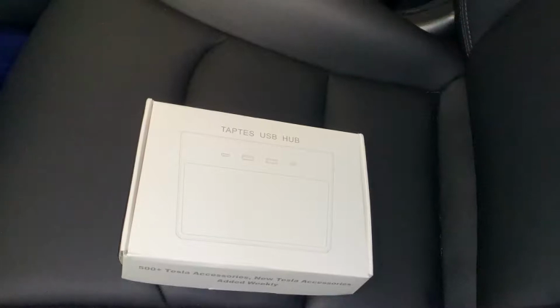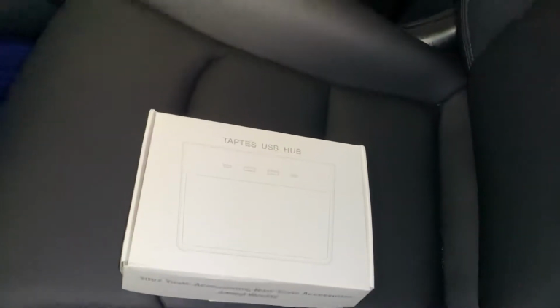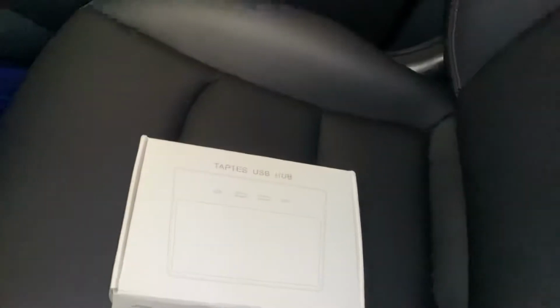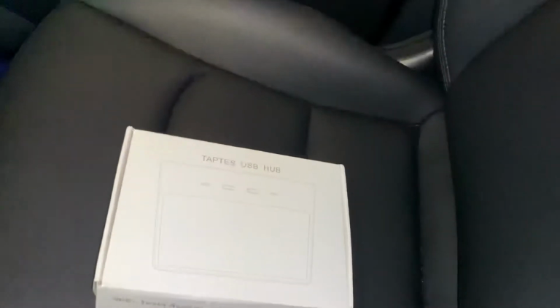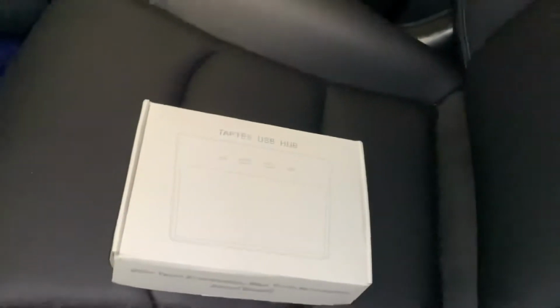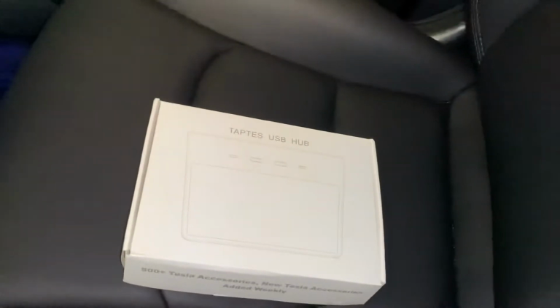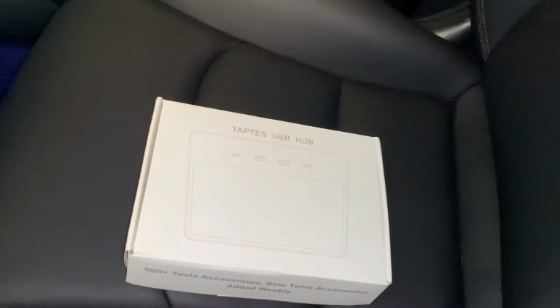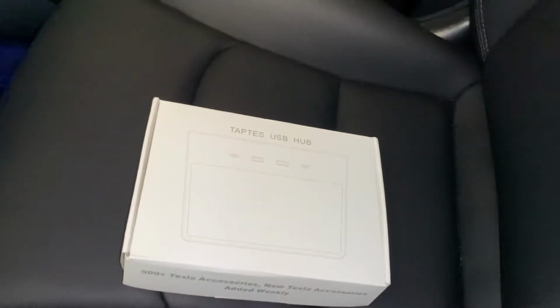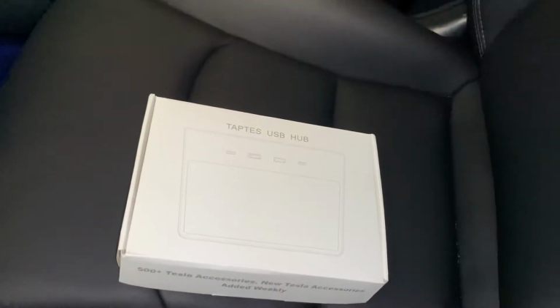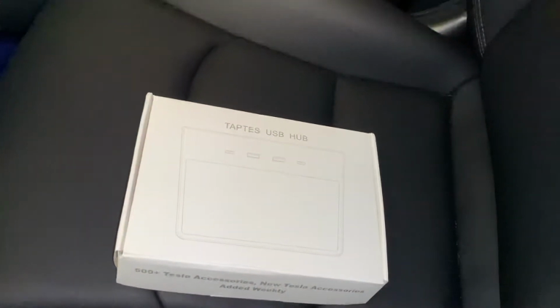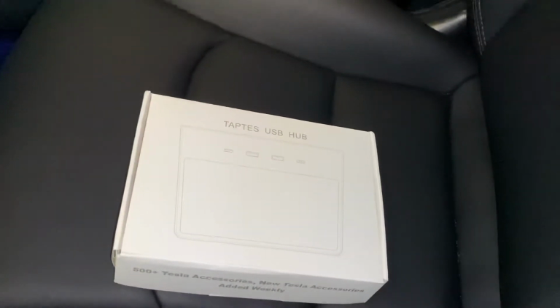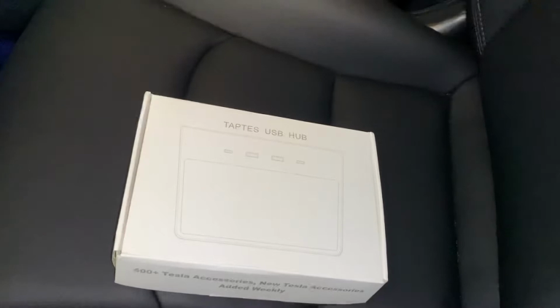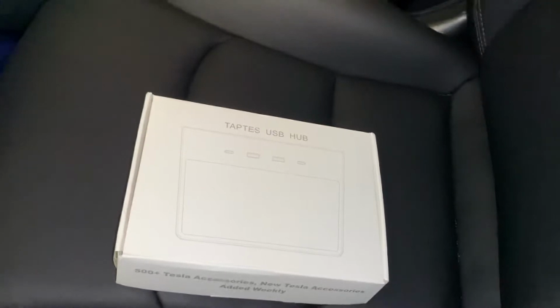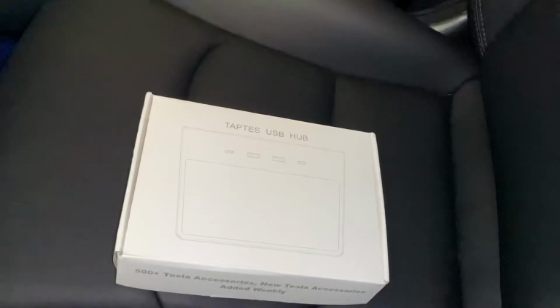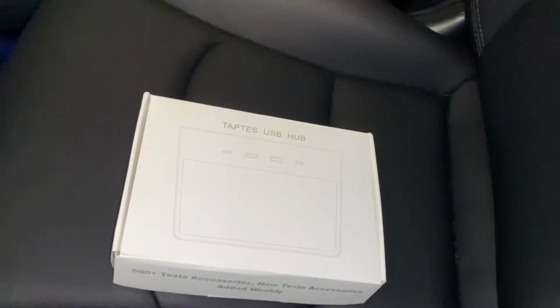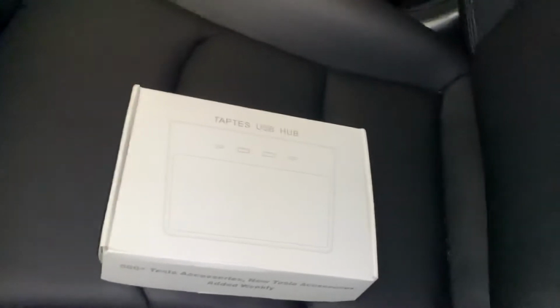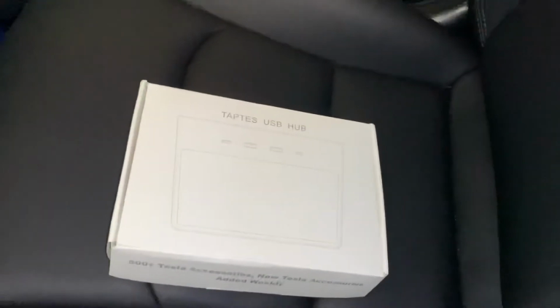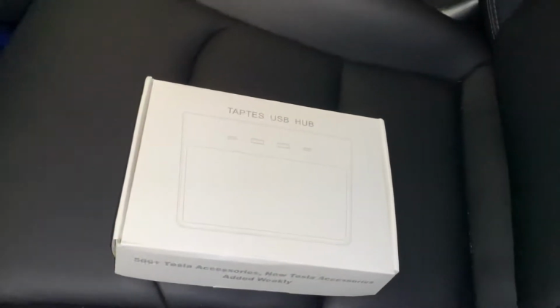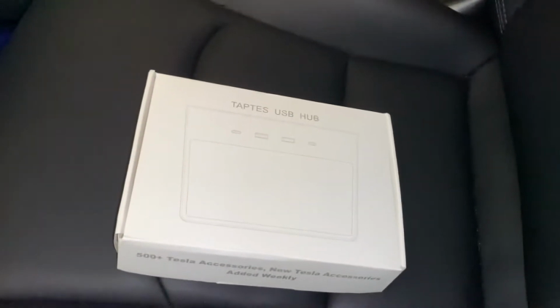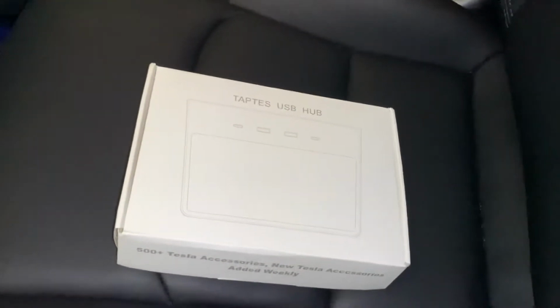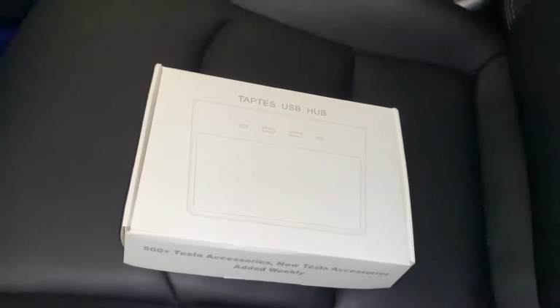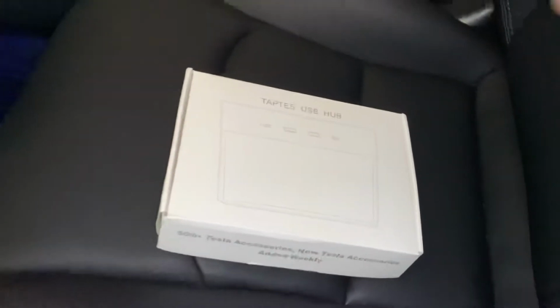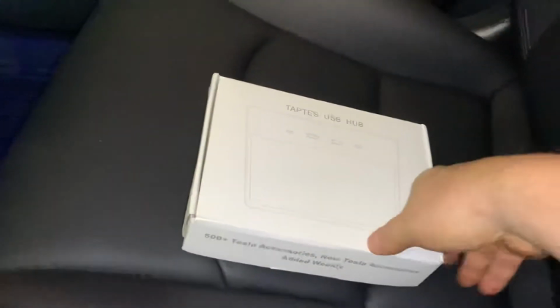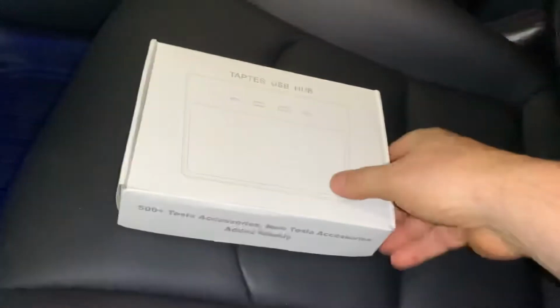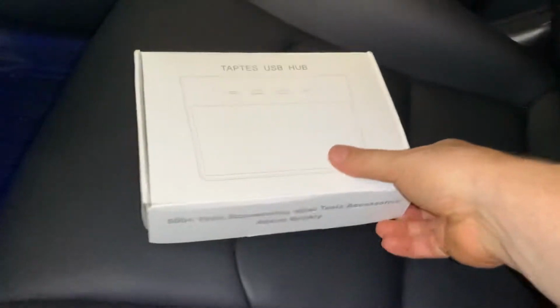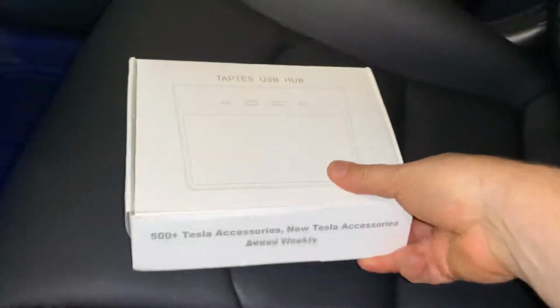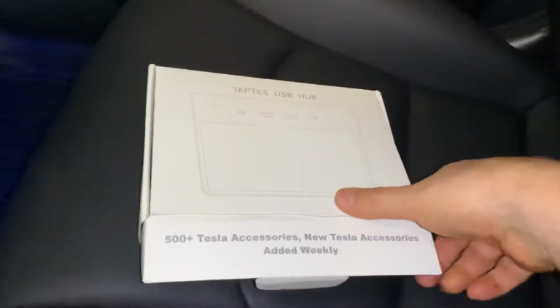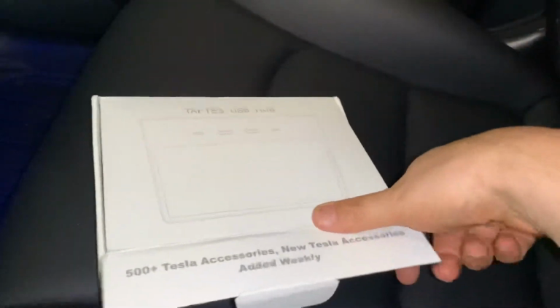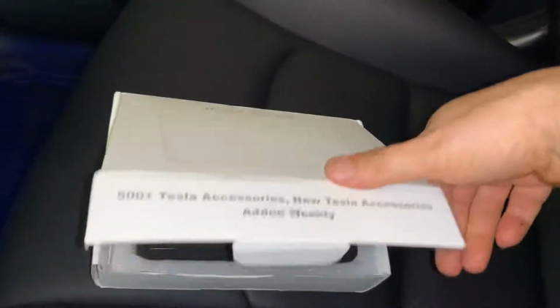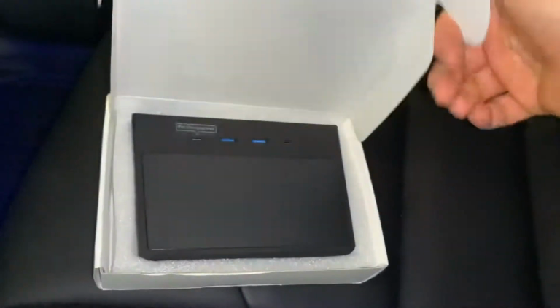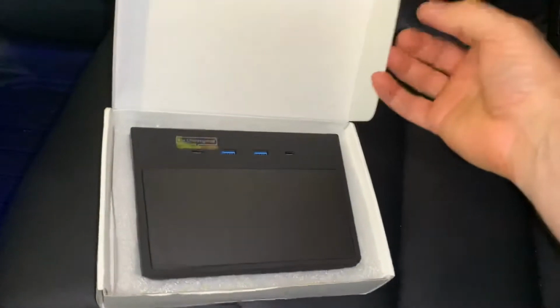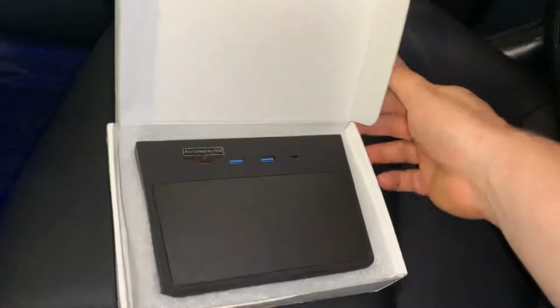Hey everyone, here's a new product I got from Taptes - a USB hub for the Model Y. Just picked this up, actually got it in the mail yesterday - installation video for it.